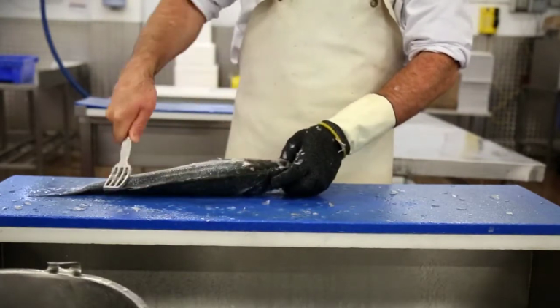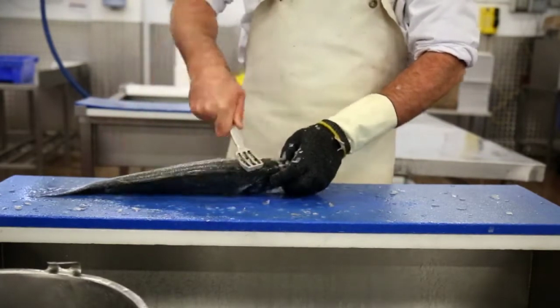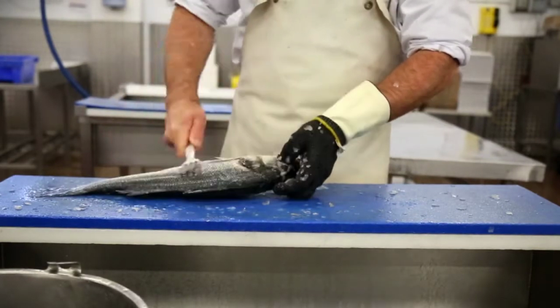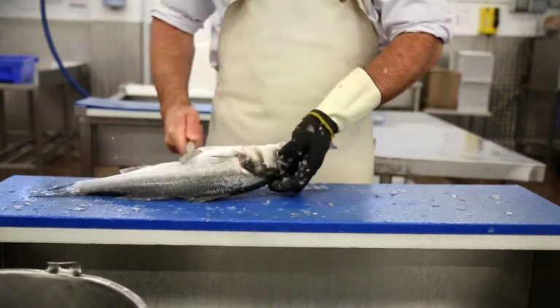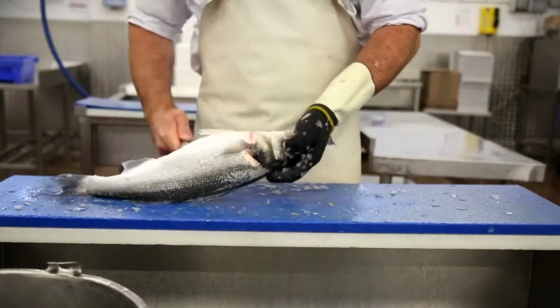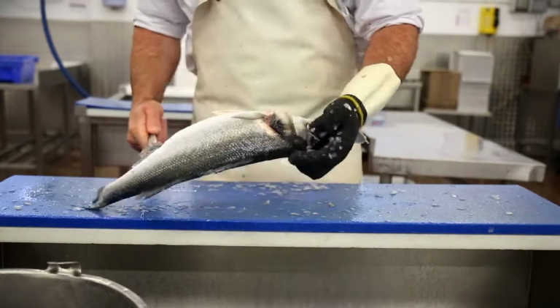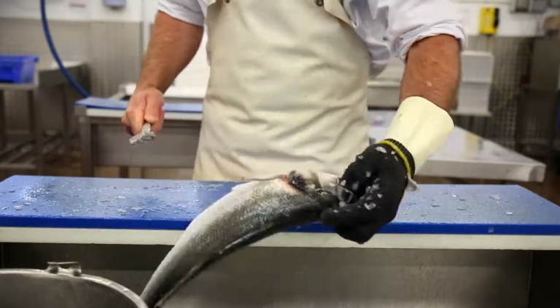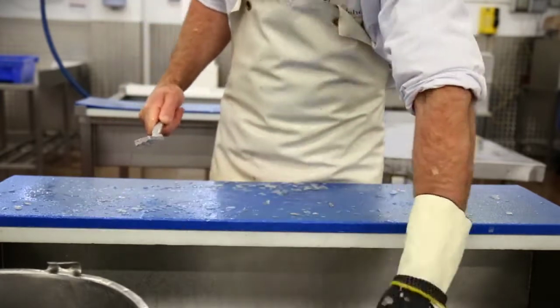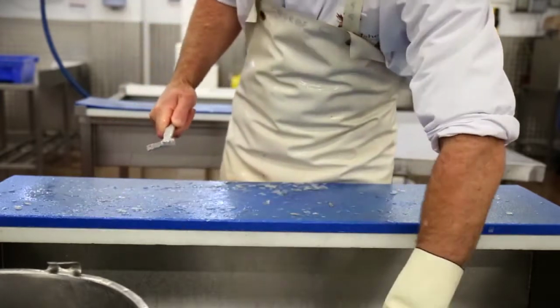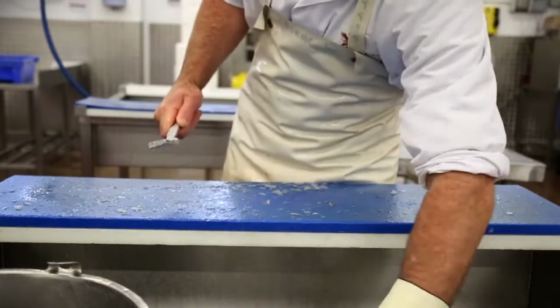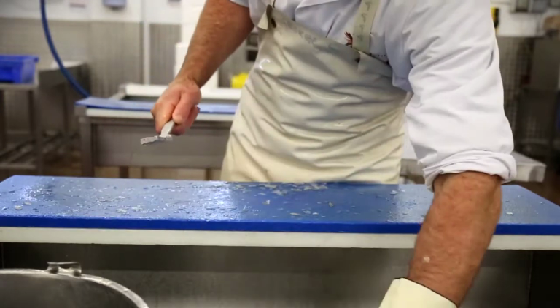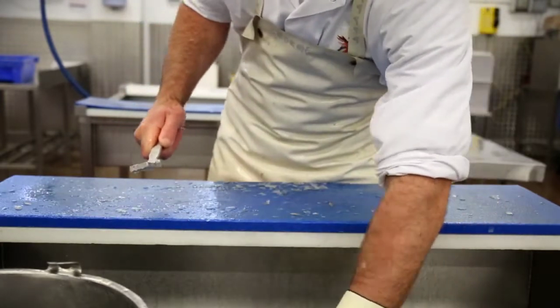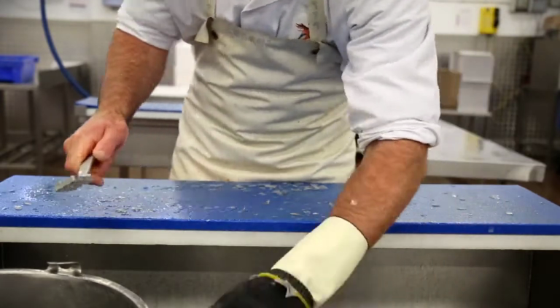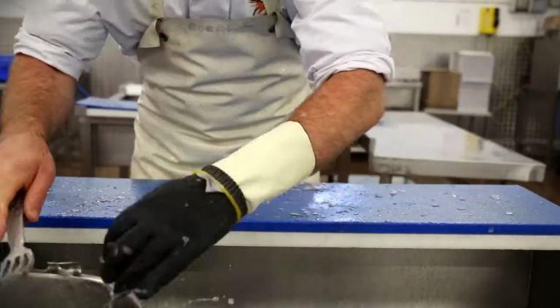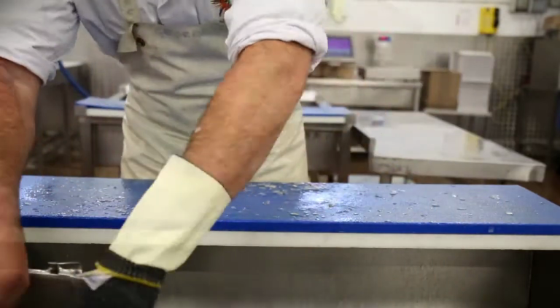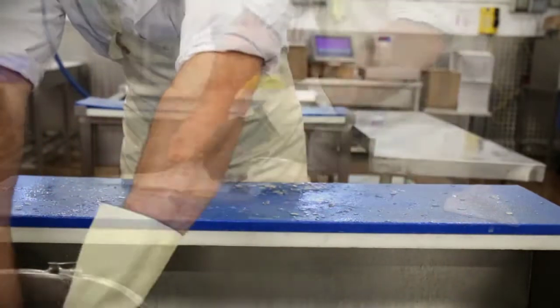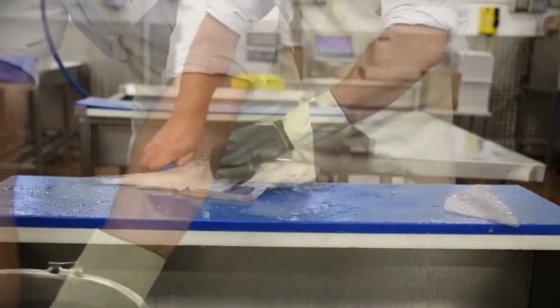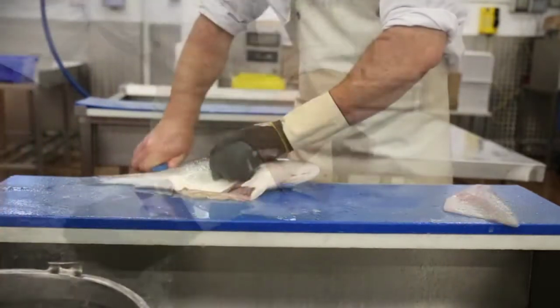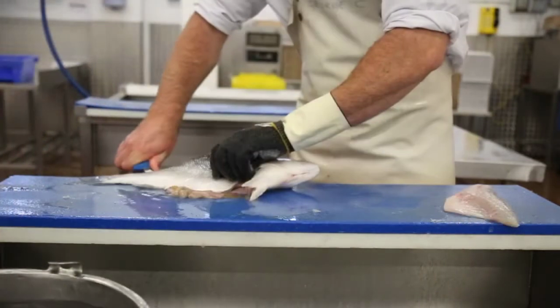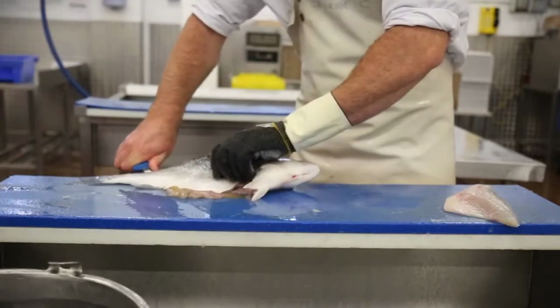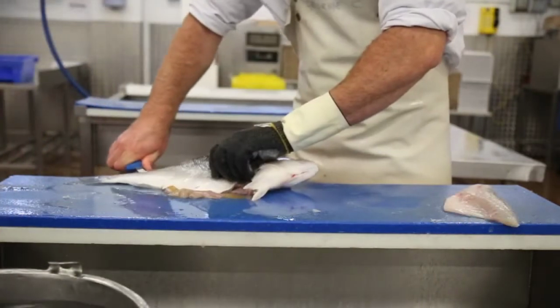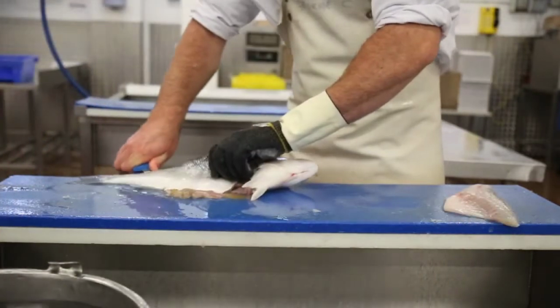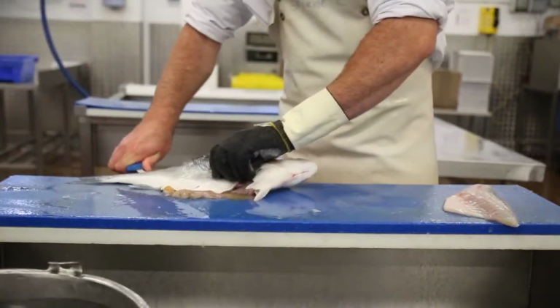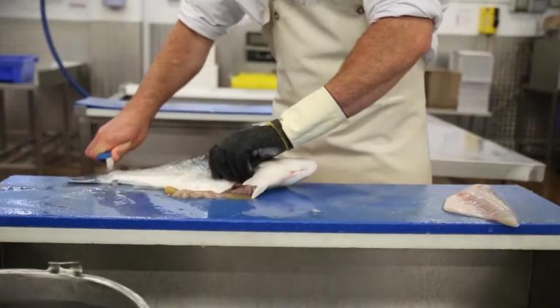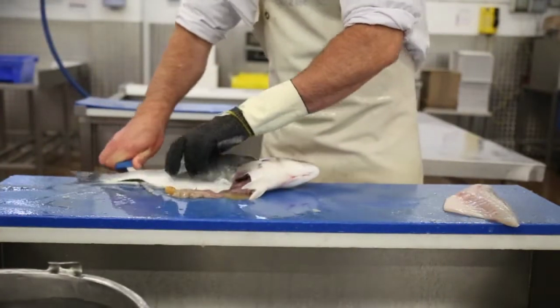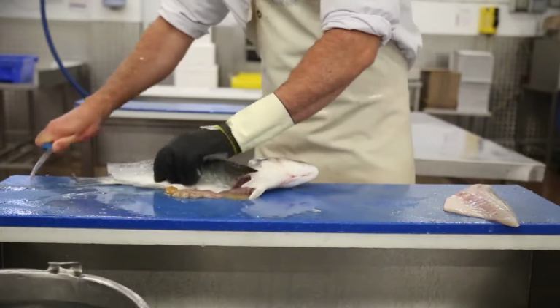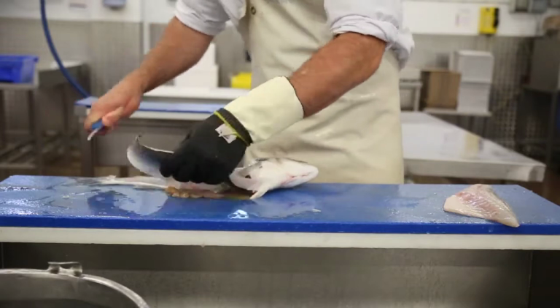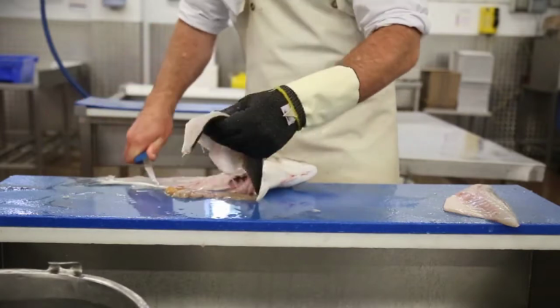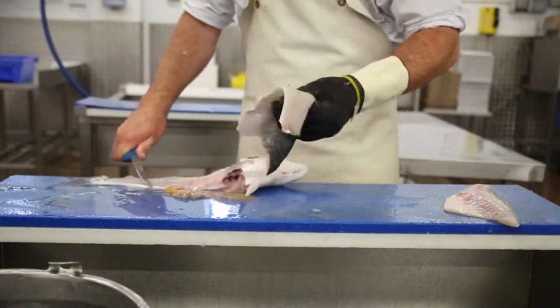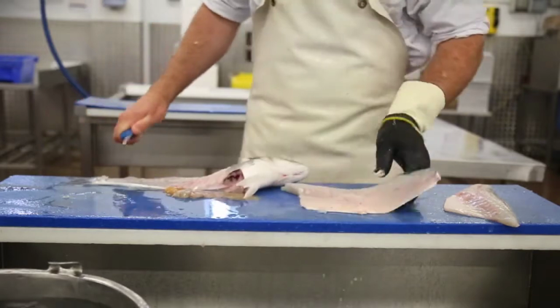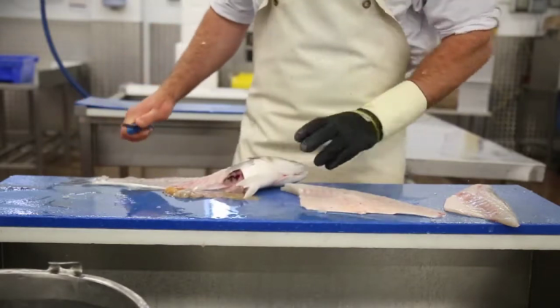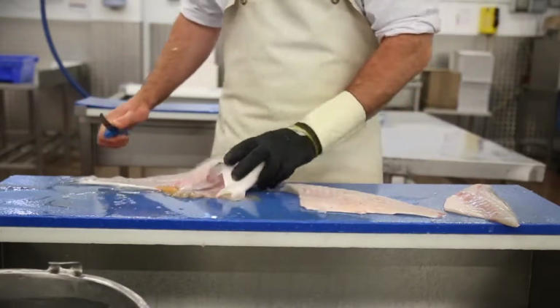We'll buy that fish, bring it back up here, prepare it to exactly the chef's specification, and then deliver it the very next day, early in the morning.